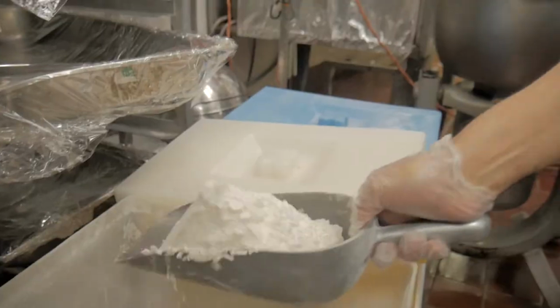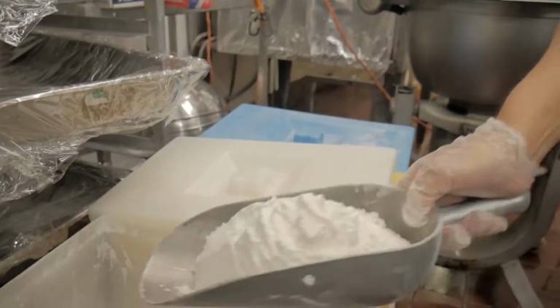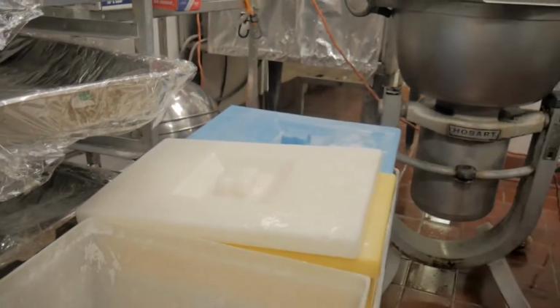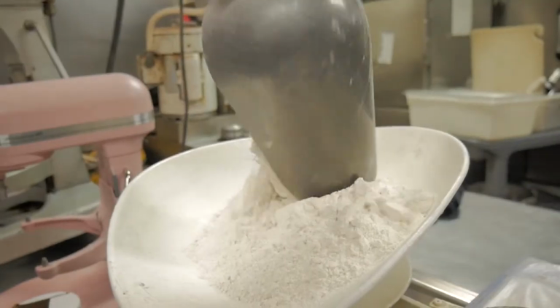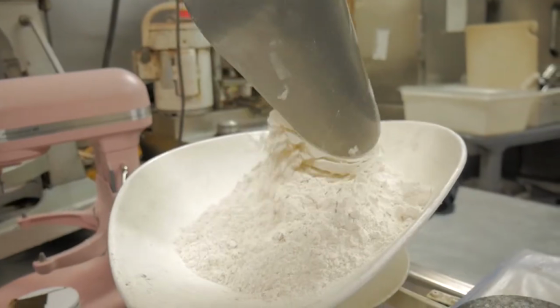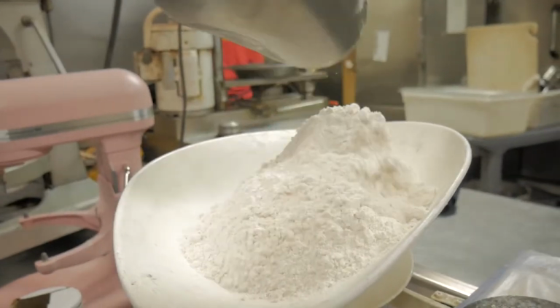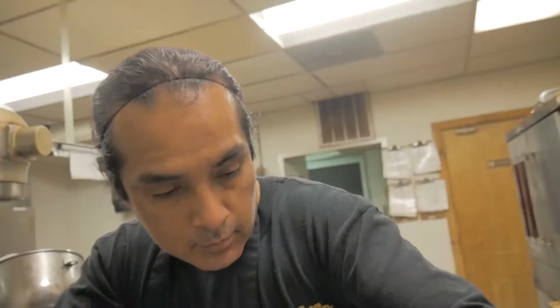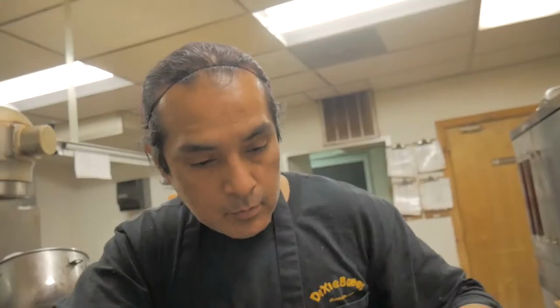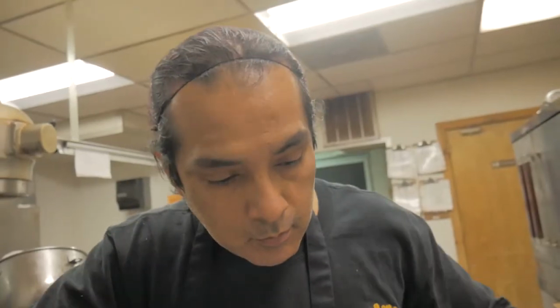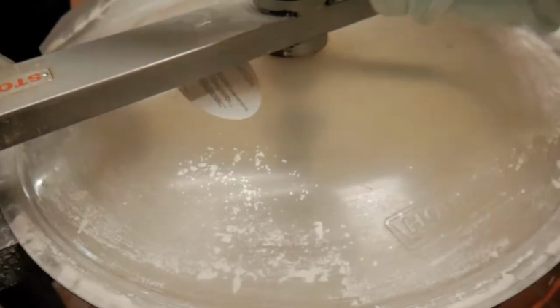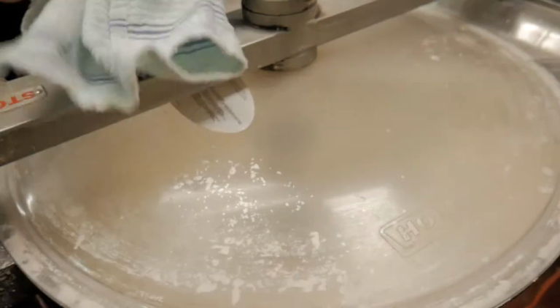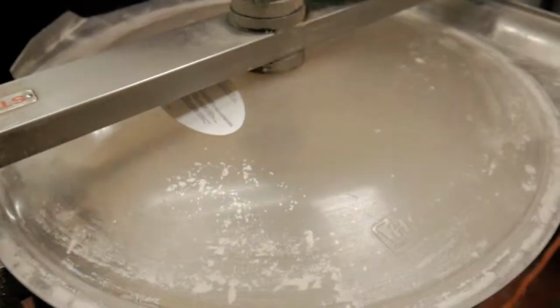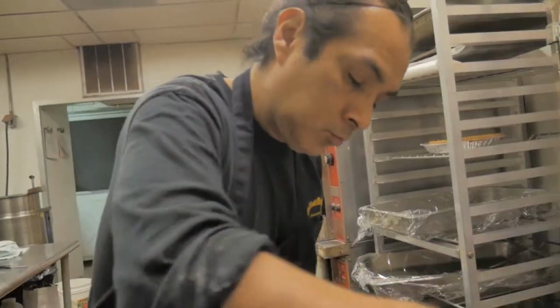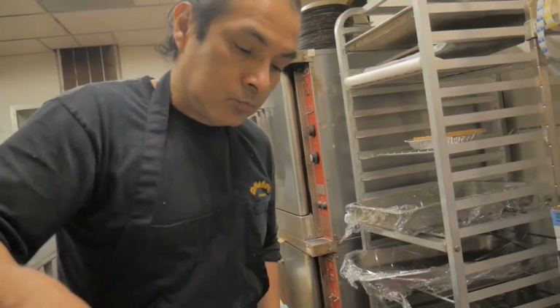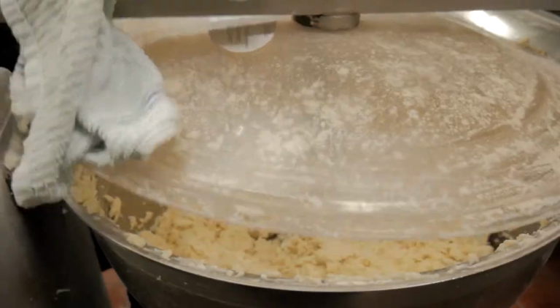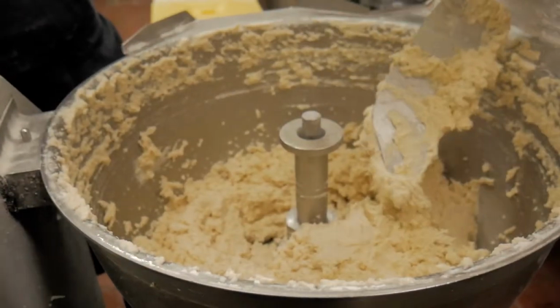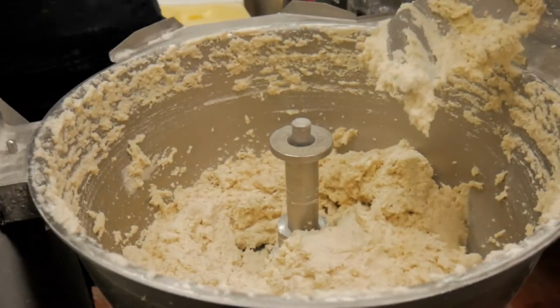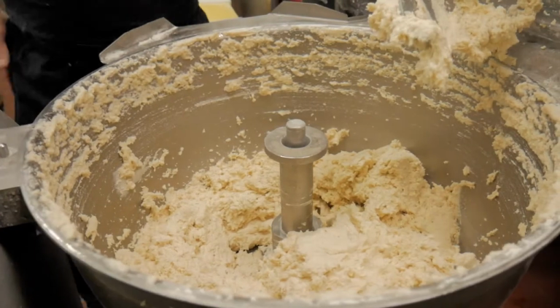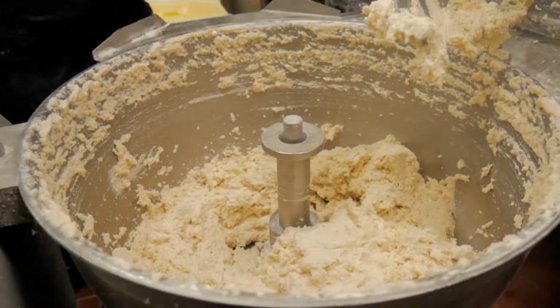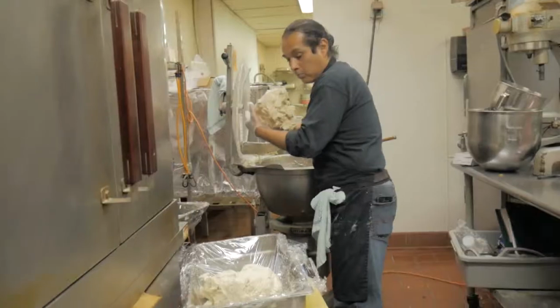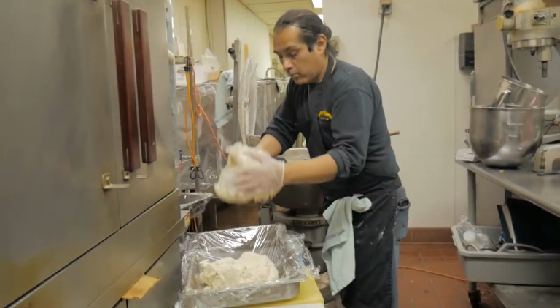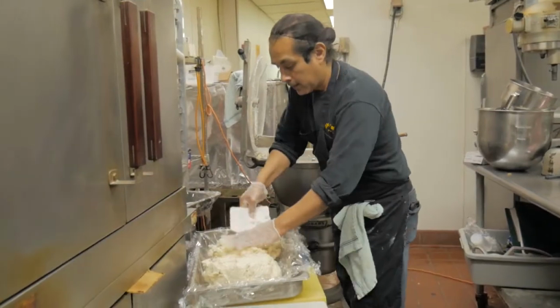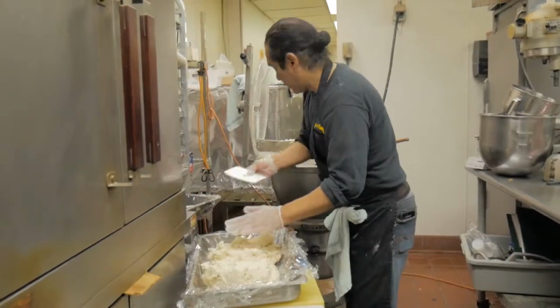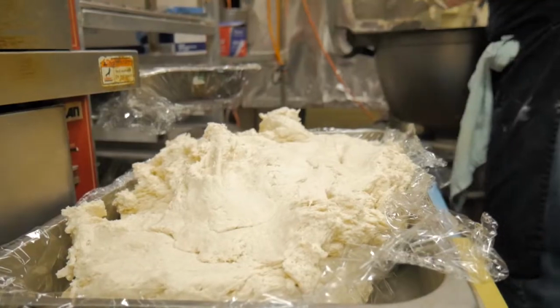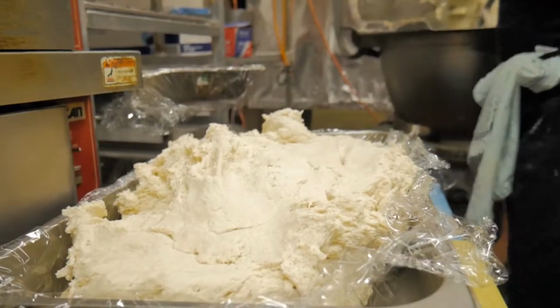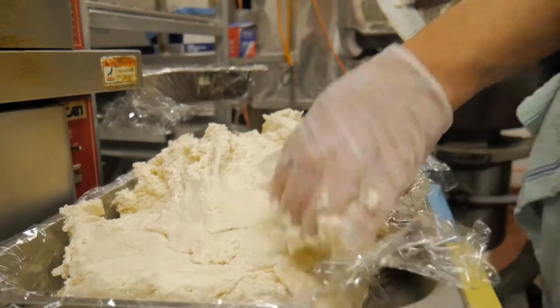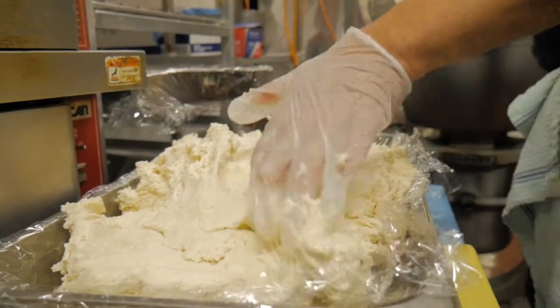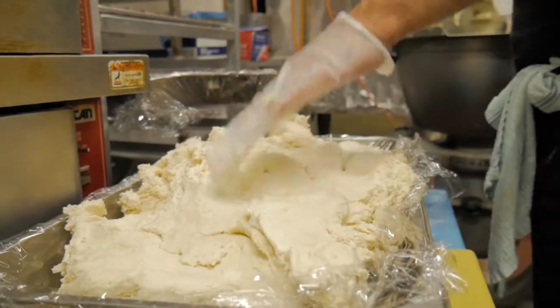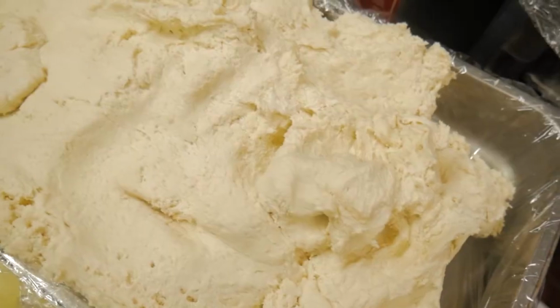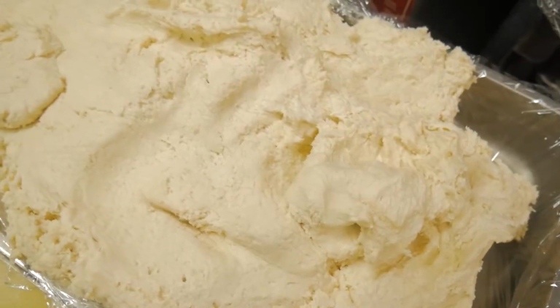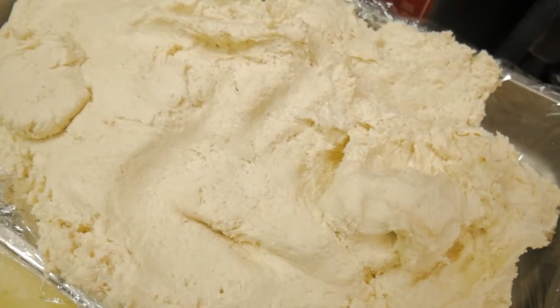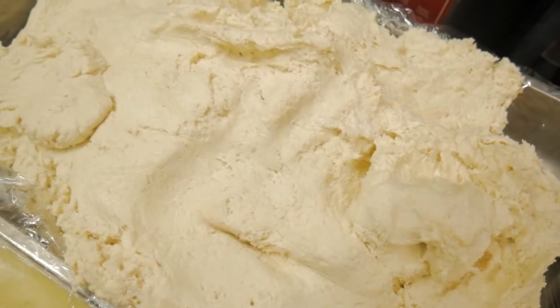The flour contains gluten protein. Adding water to the flour, then kneading it, releases the protein and strengthens the dough. We have to minimize the kneading process to release just enough protein to hold the dough together, but no more.